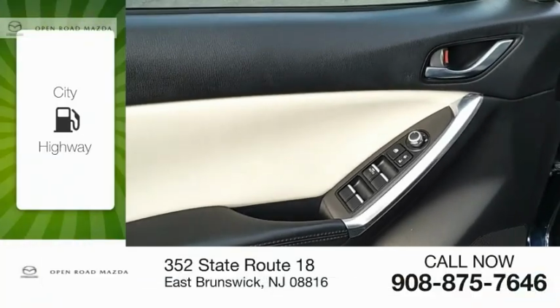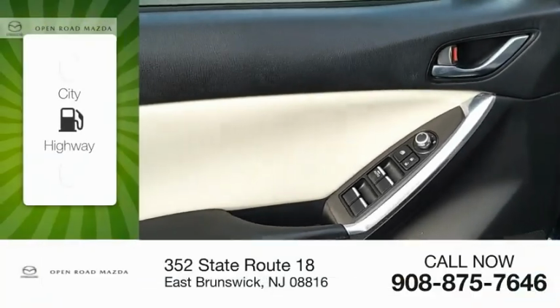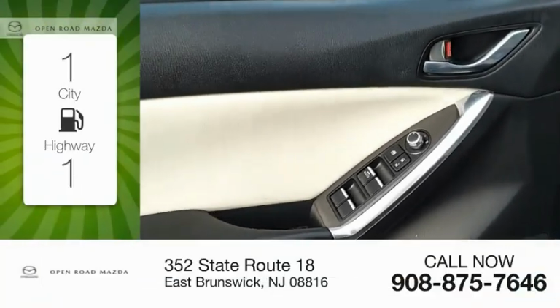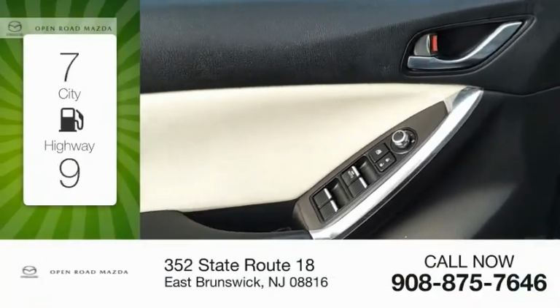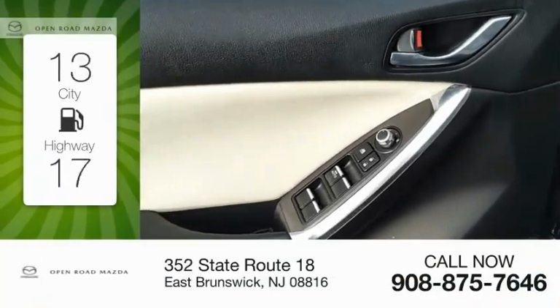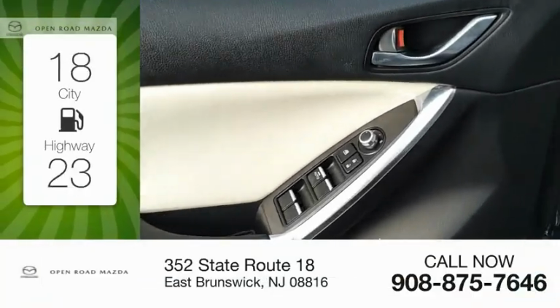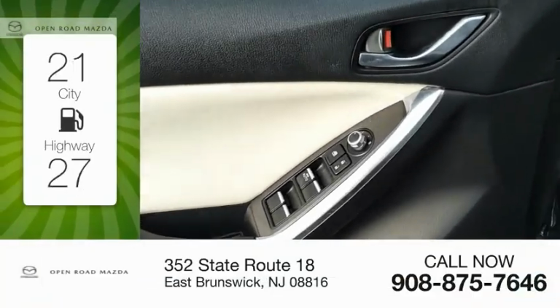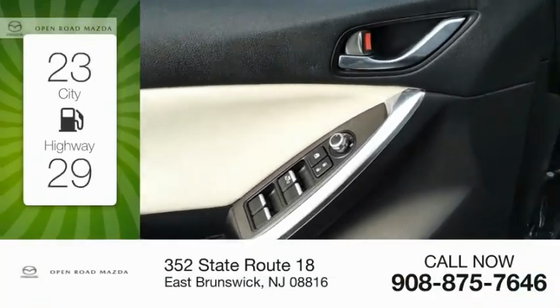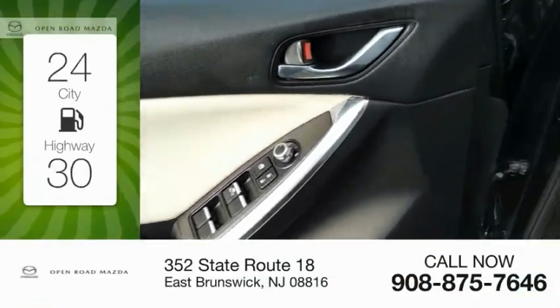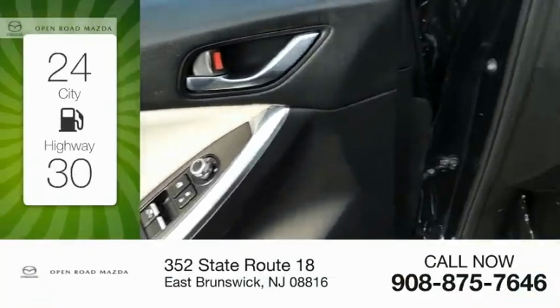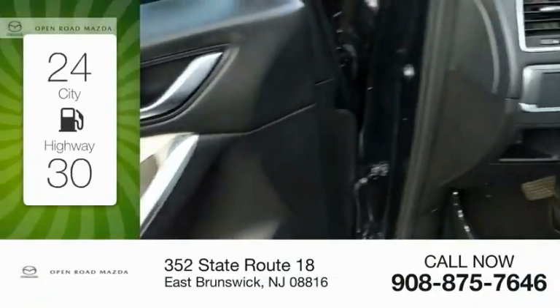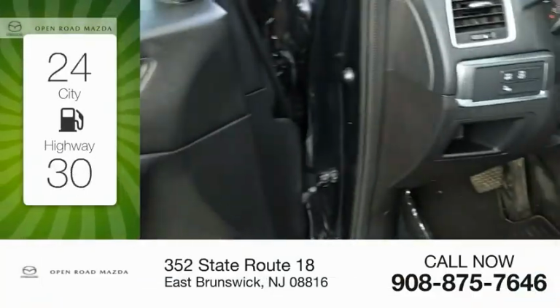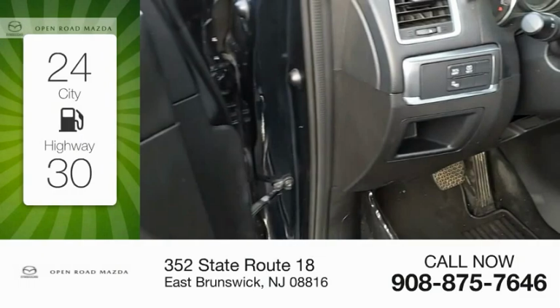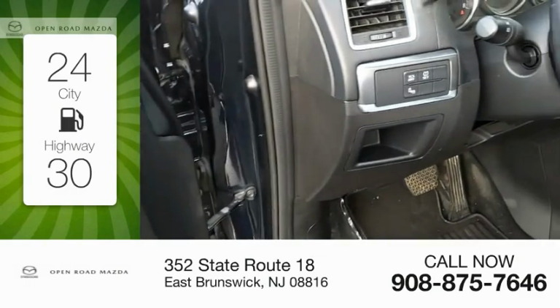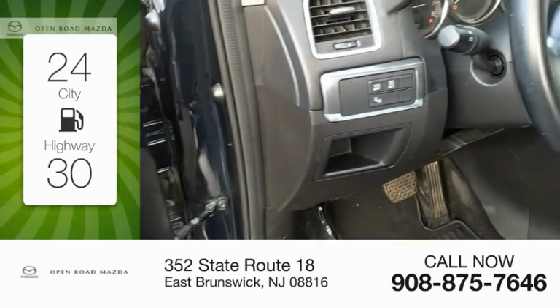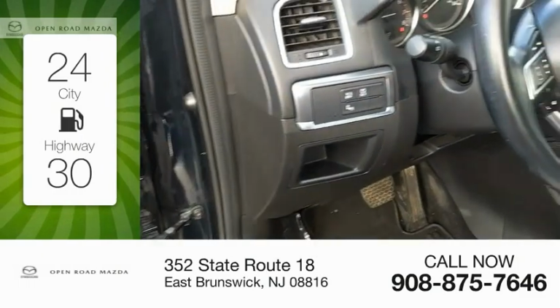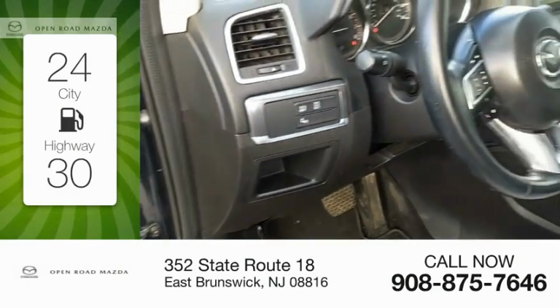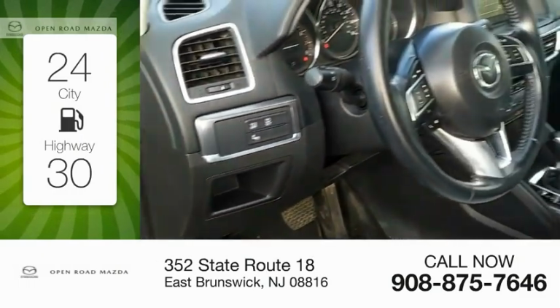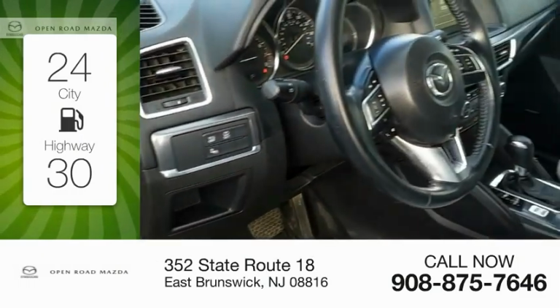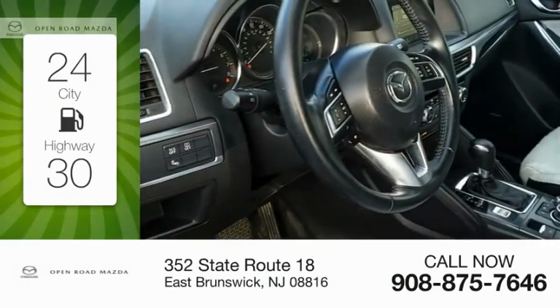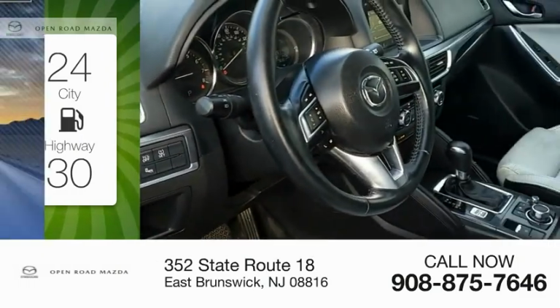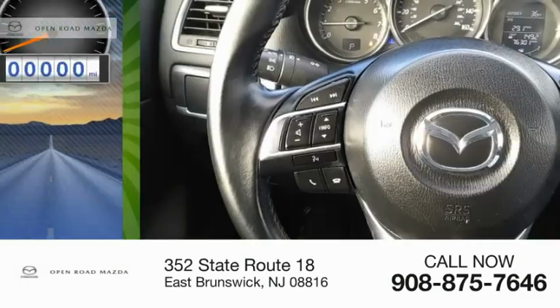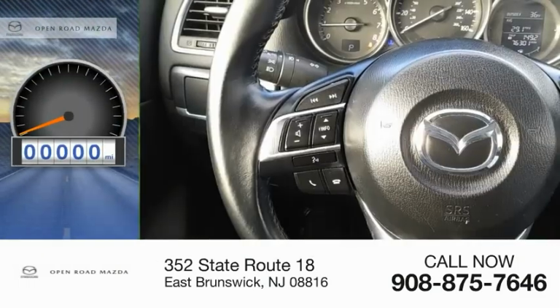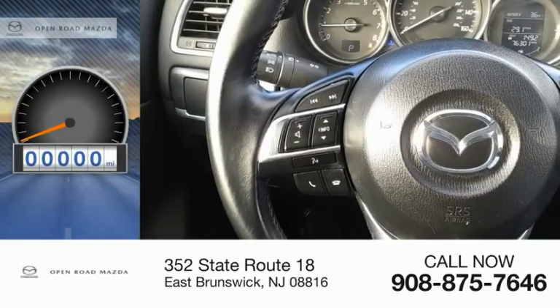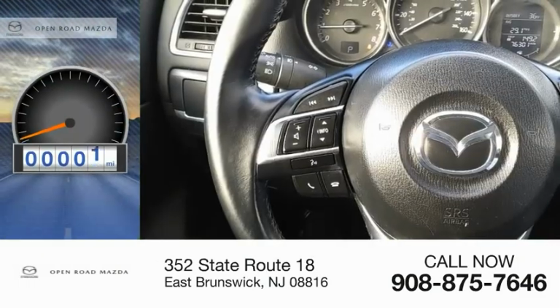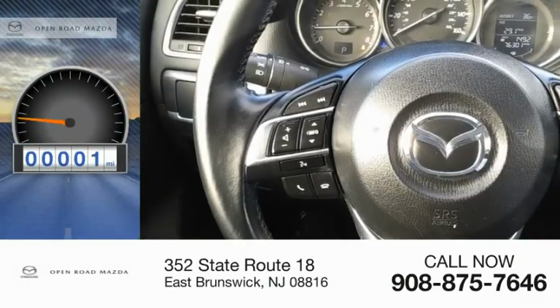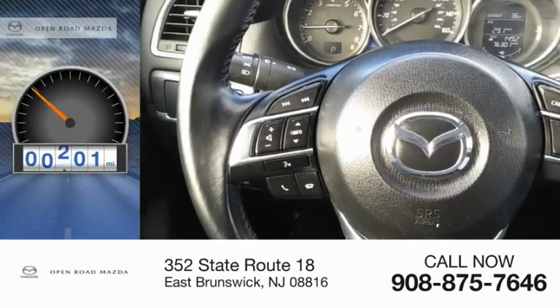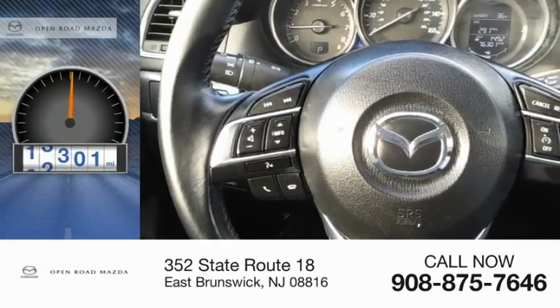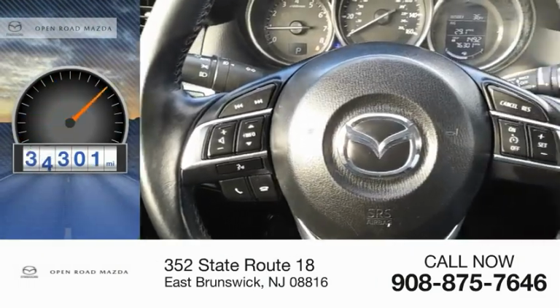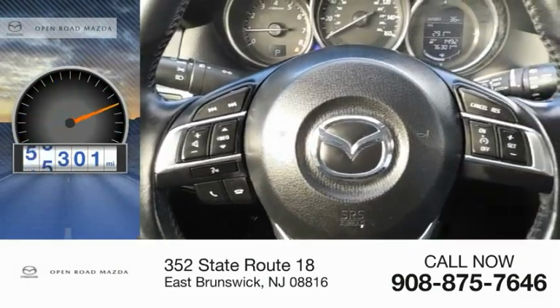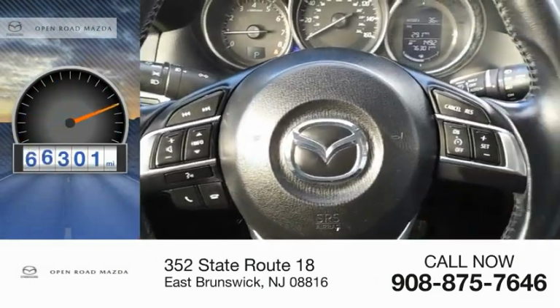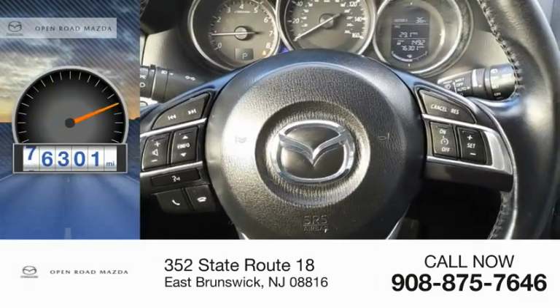Great fuel efficiency saves you money by requiring fewer trips to the gas station. This vehicle has less than 80,000 miles.